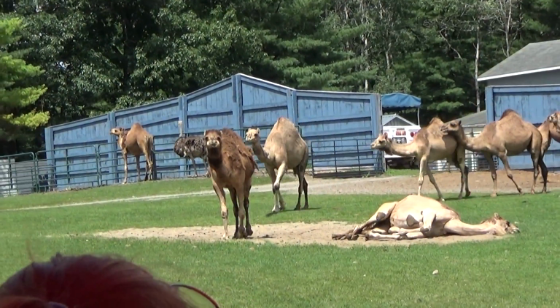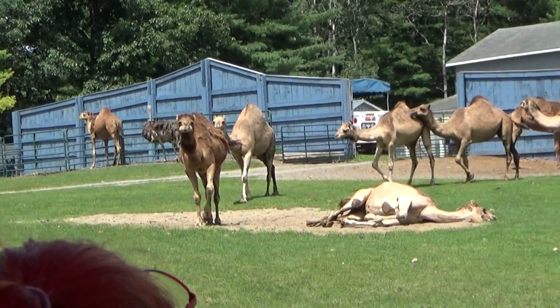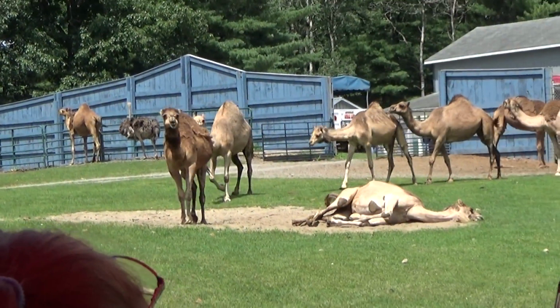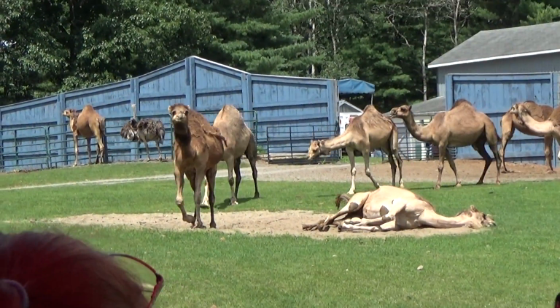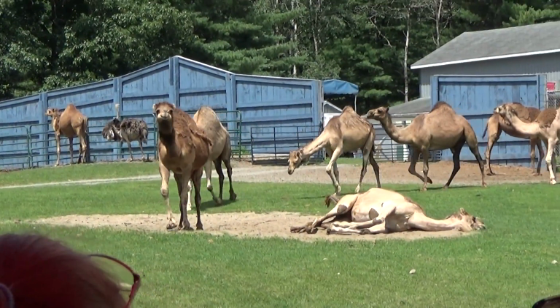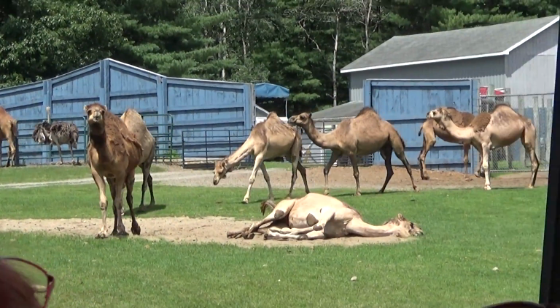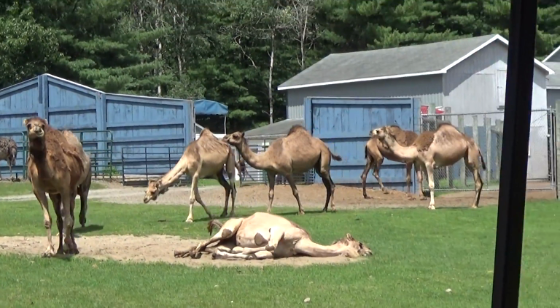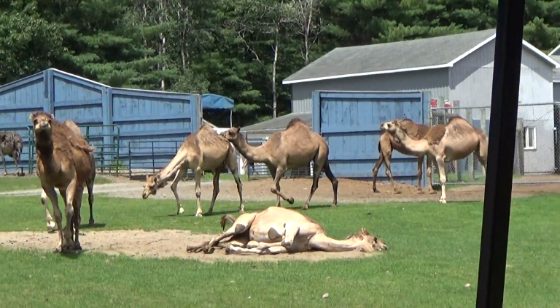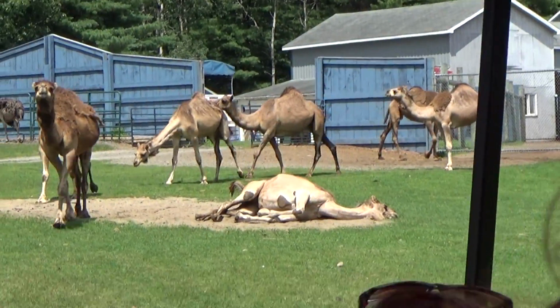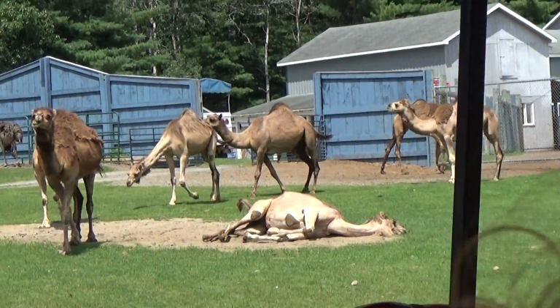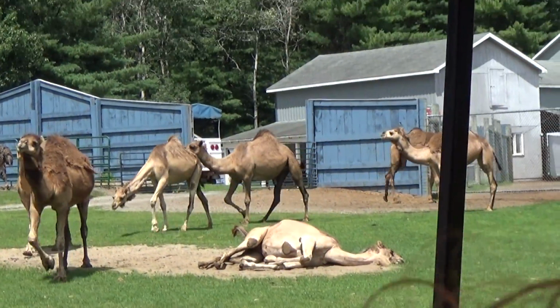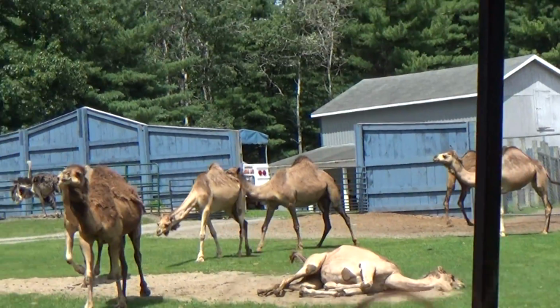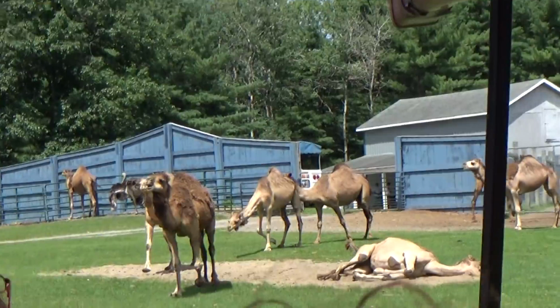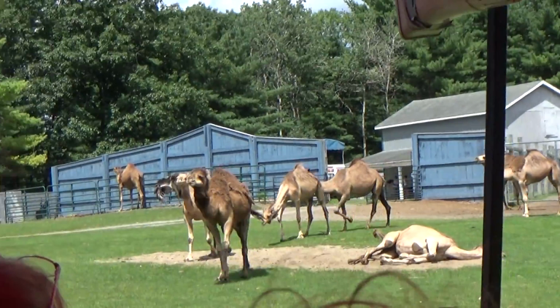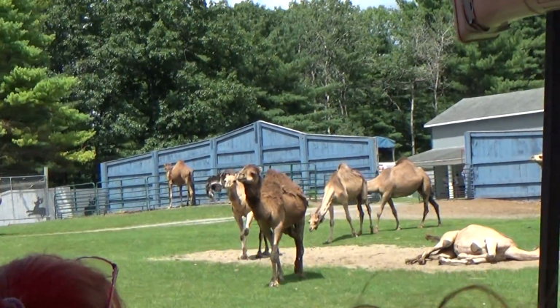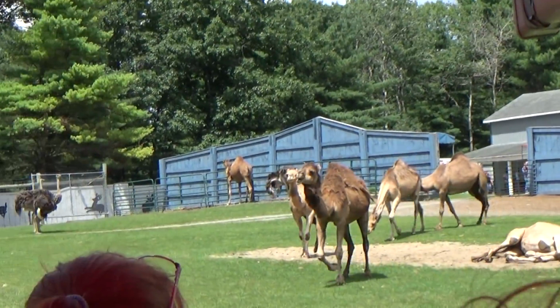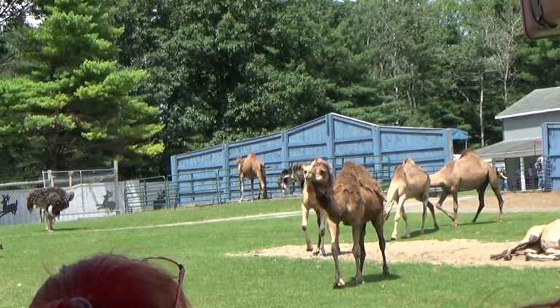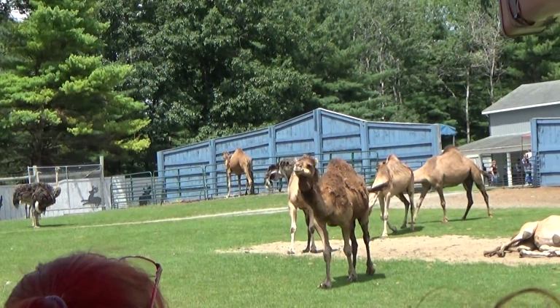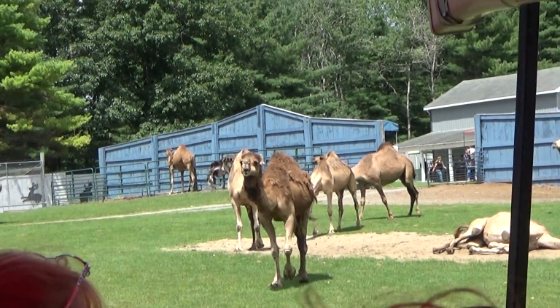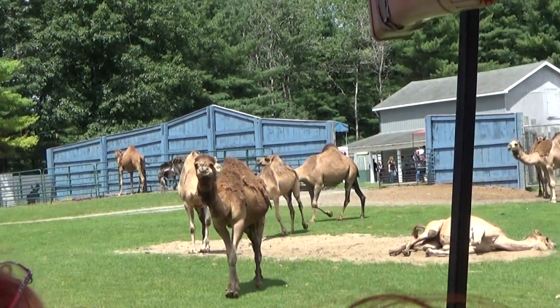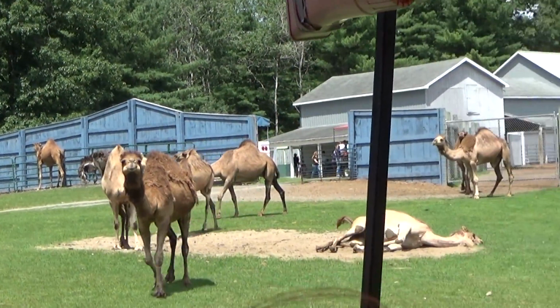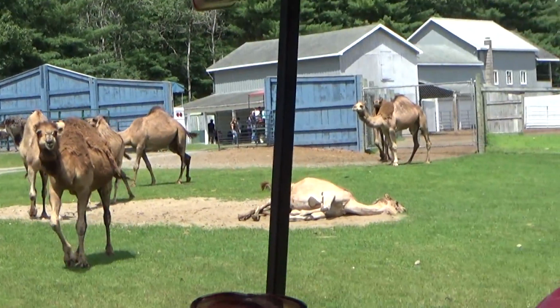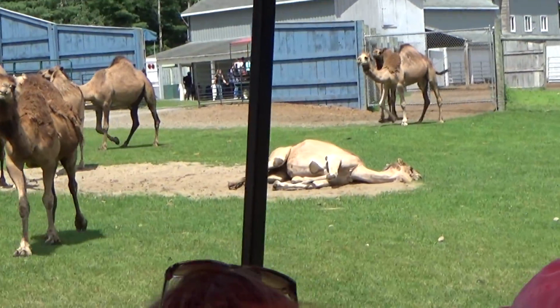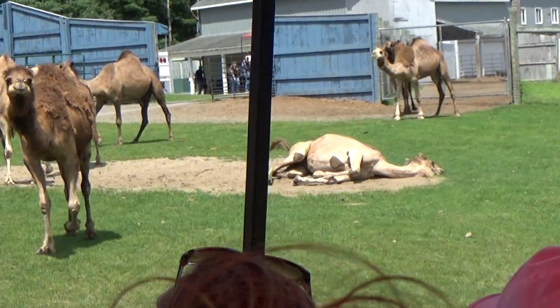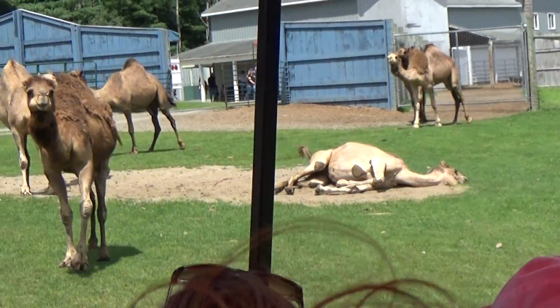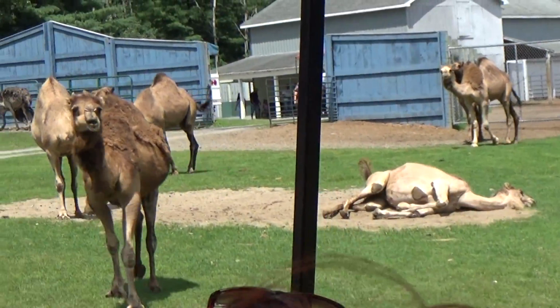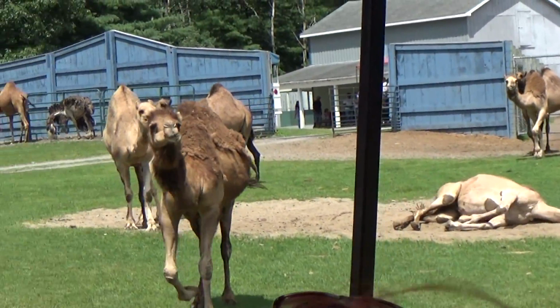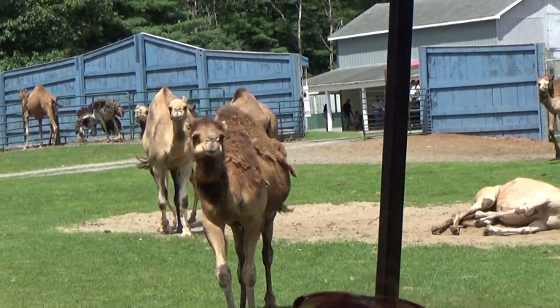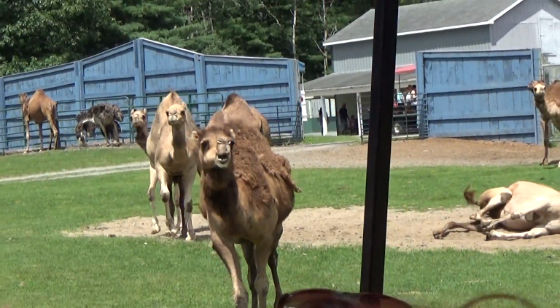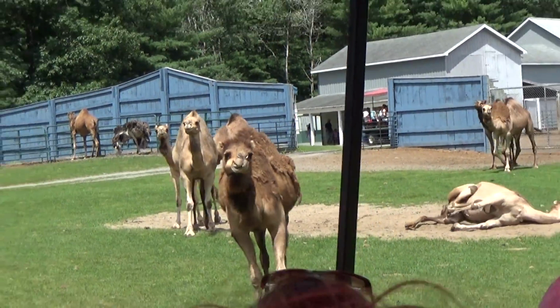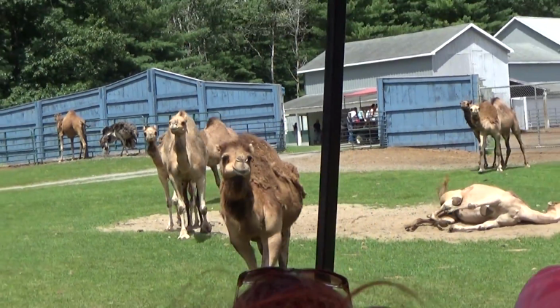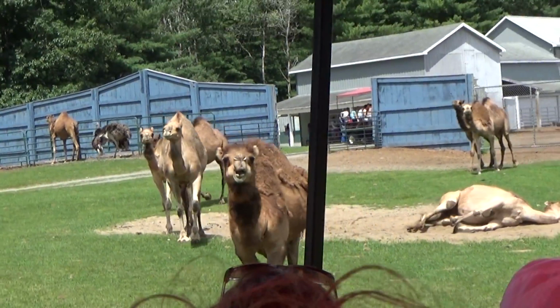We've got camels on the left taking an afternoon nap here, and we've got them on the right-hand side taking a nap as well. A bunch of them looking at us.